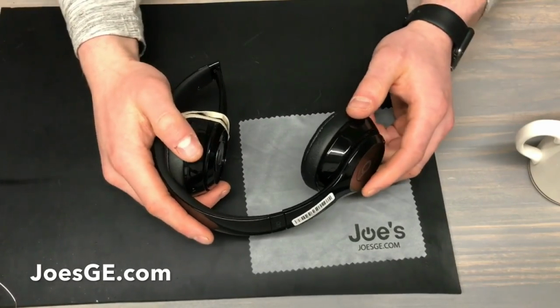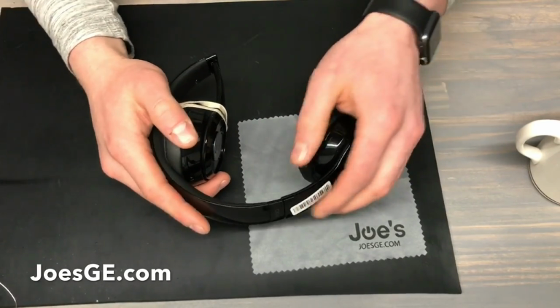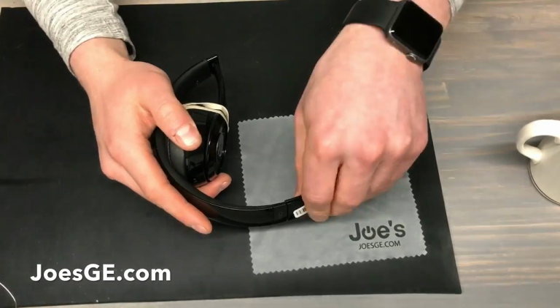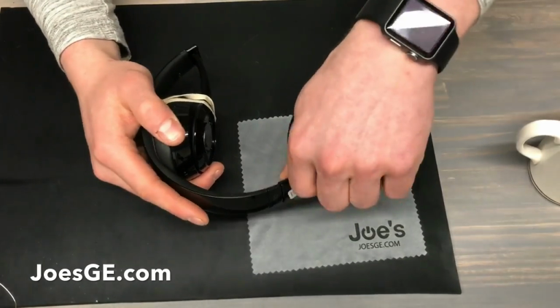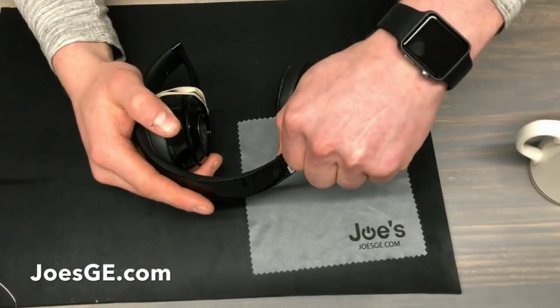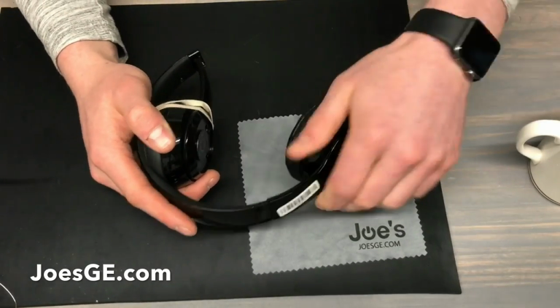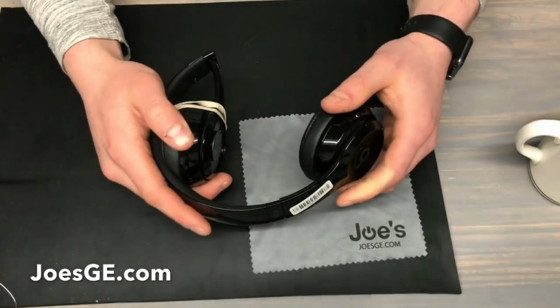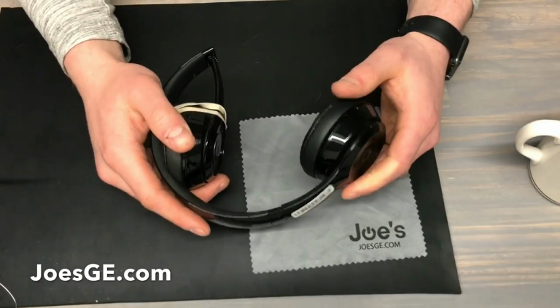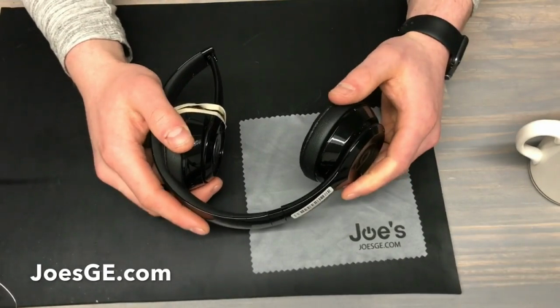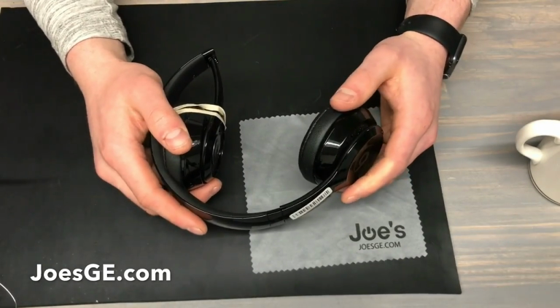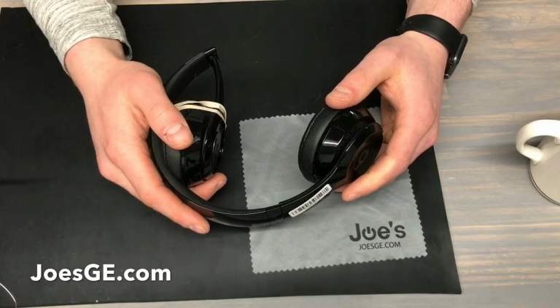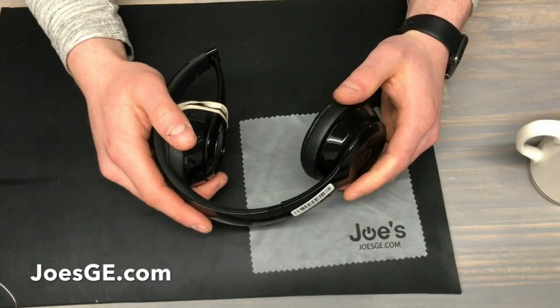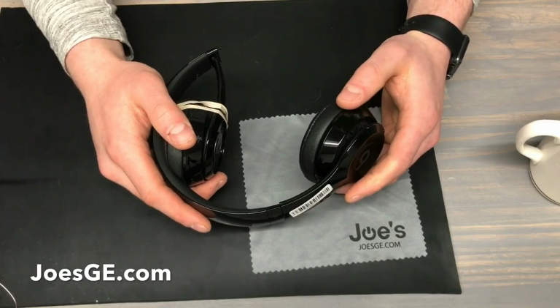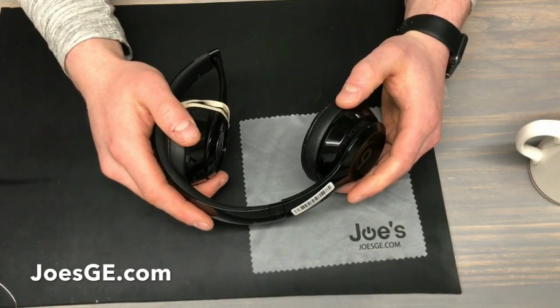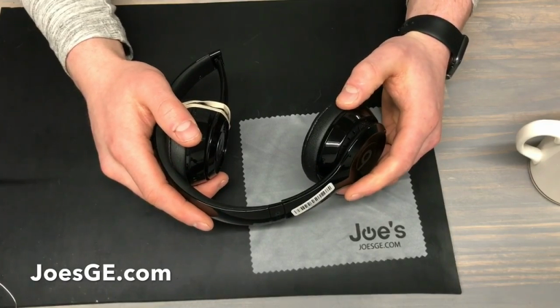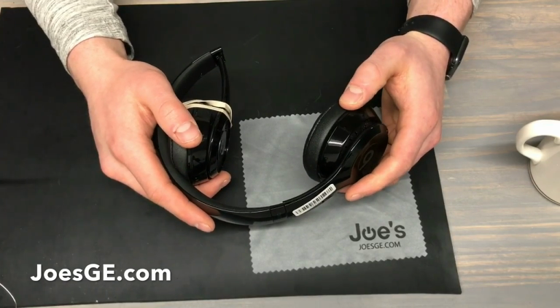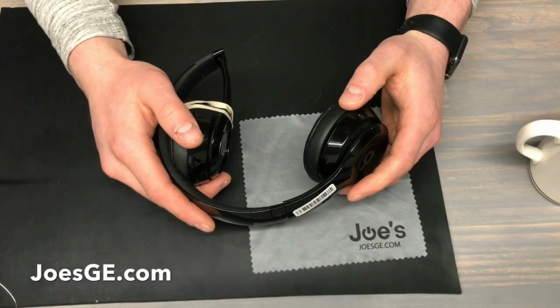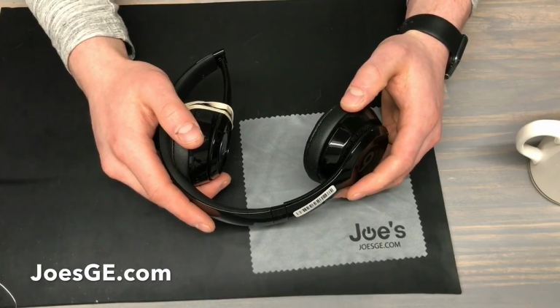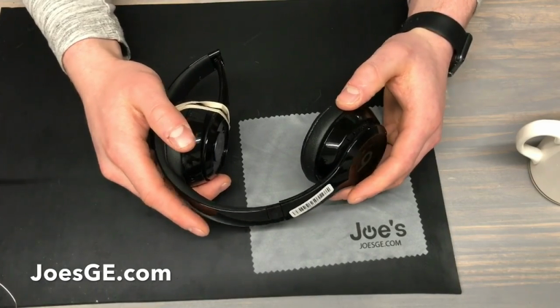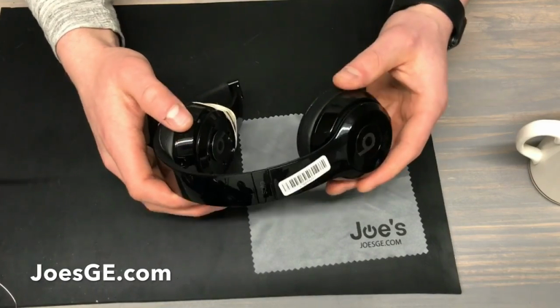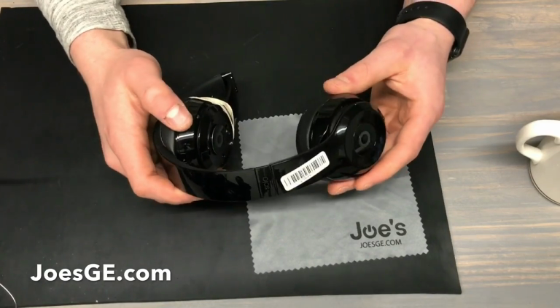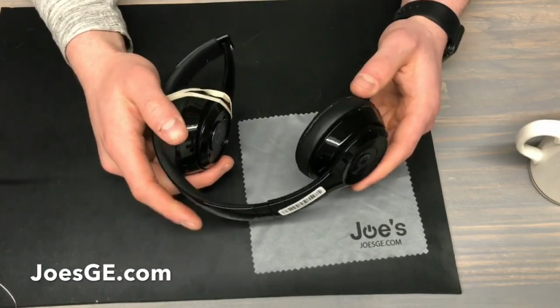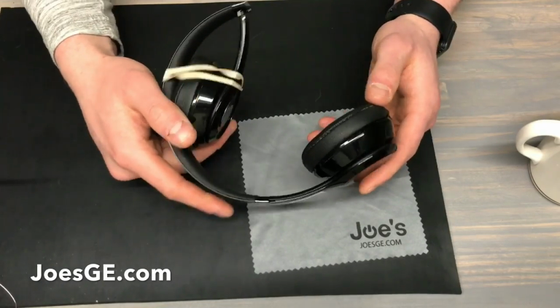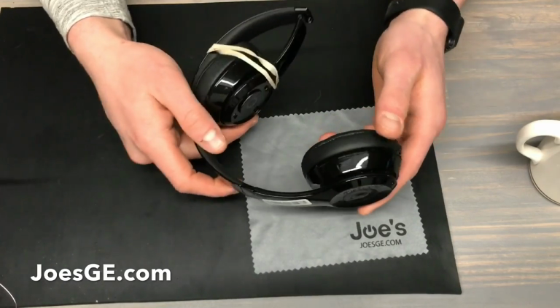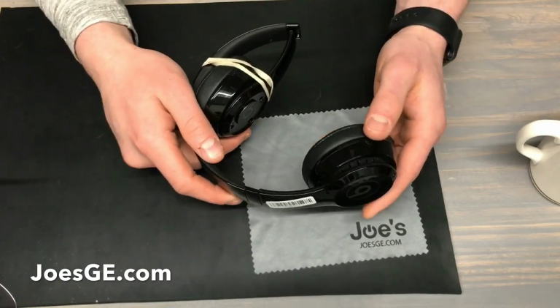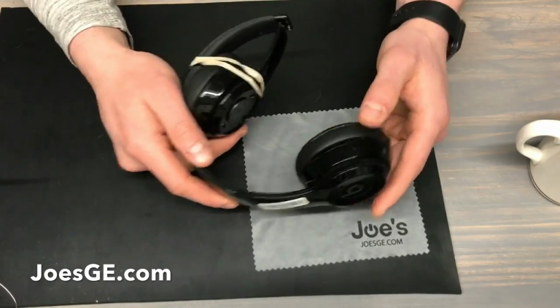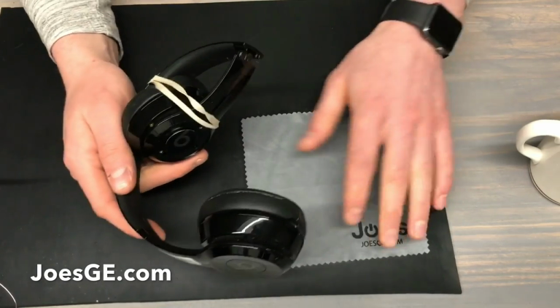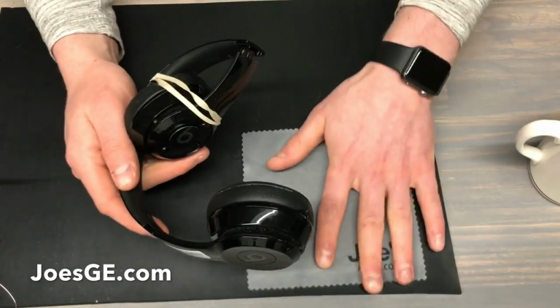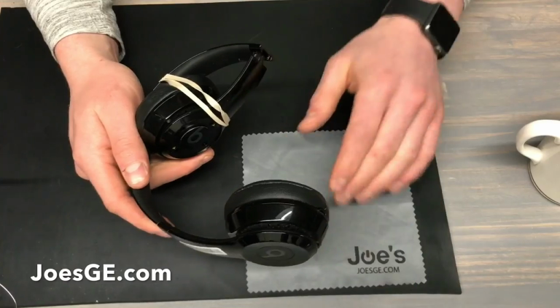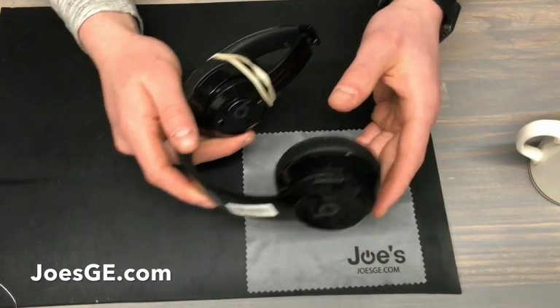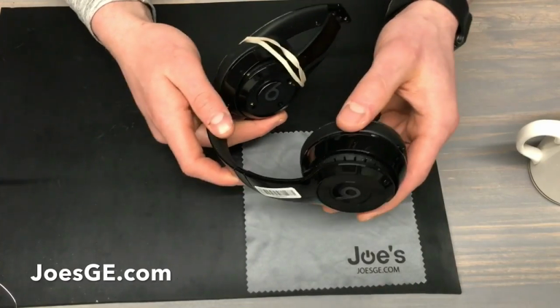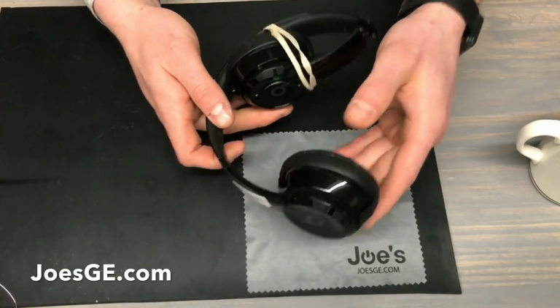If you'd like to get a part or if you'd like to send it into our repair center, all you have to do is follow the instructions in our description. We do repair headphones and we also sell the parts, so all you have to do is reach out and we'll help you guys out.